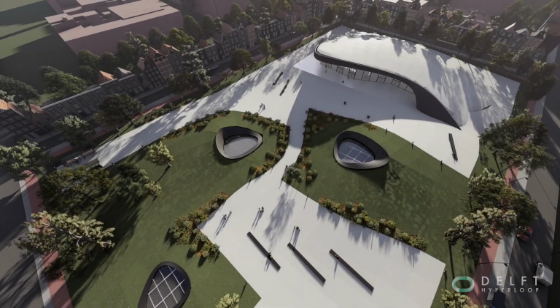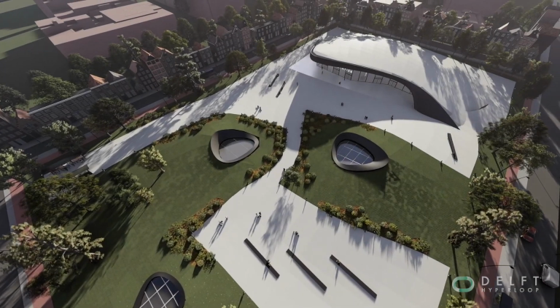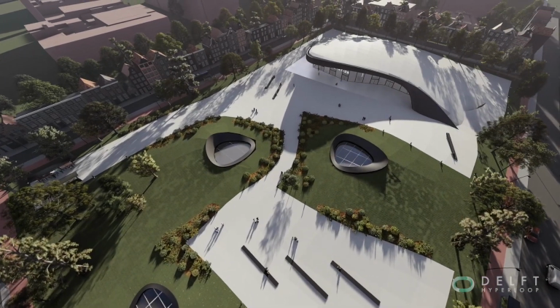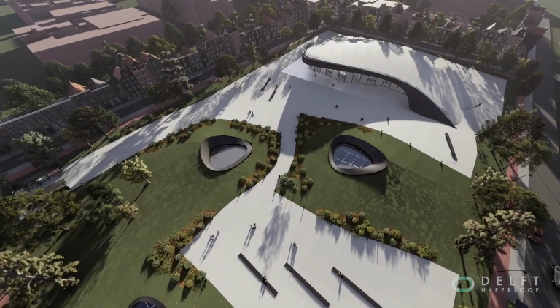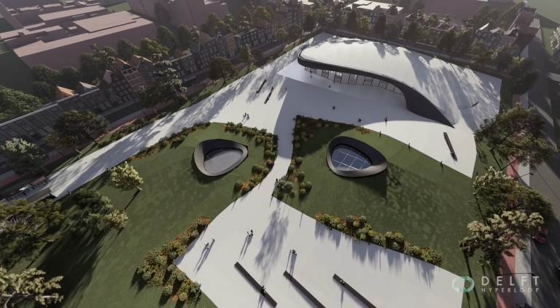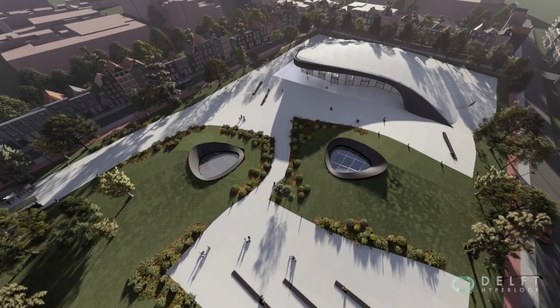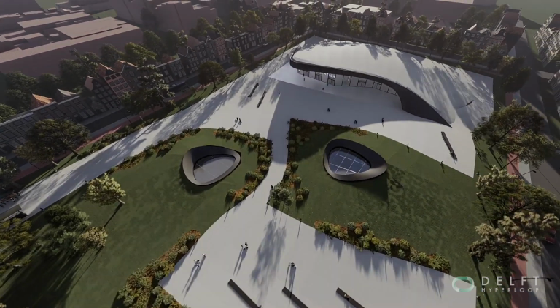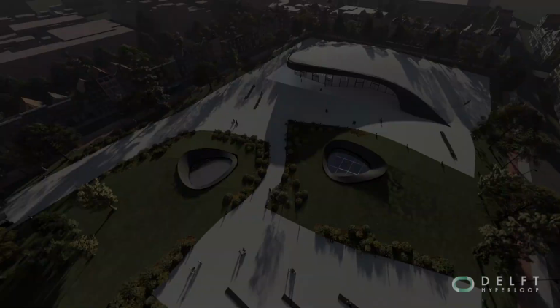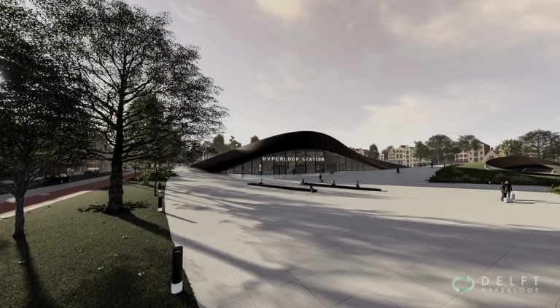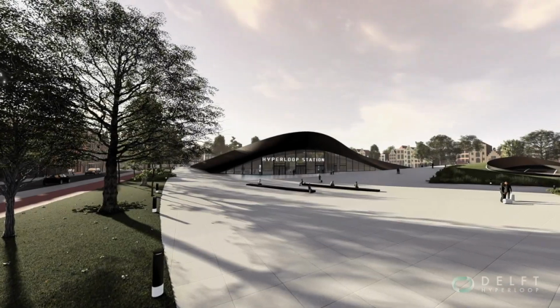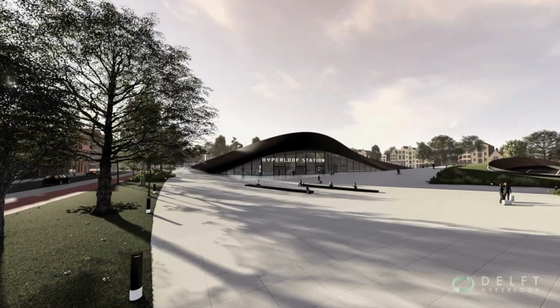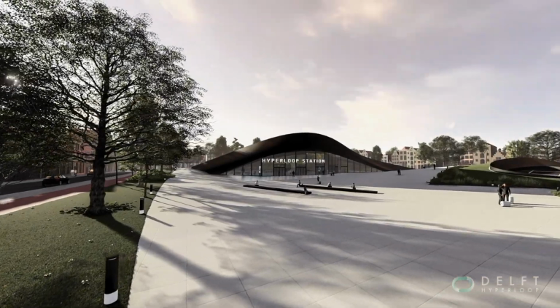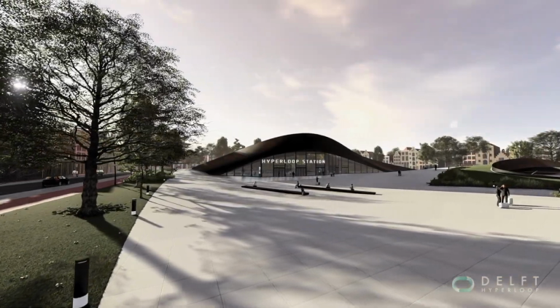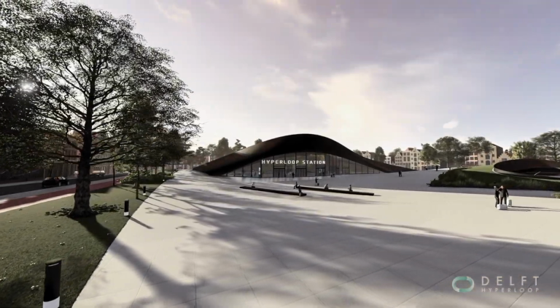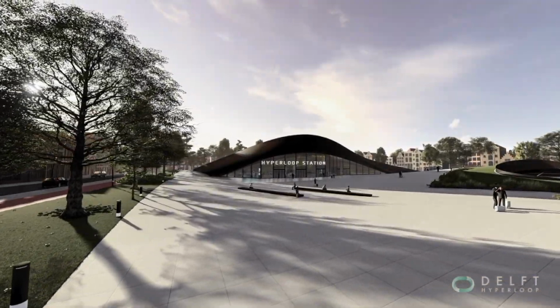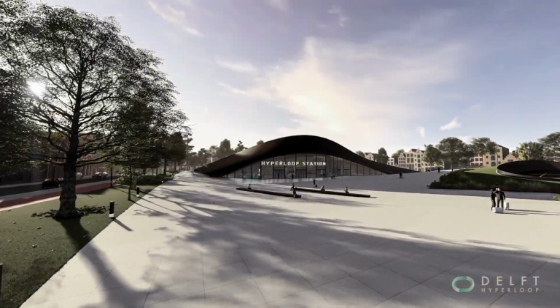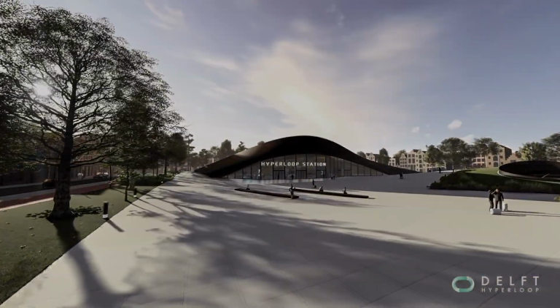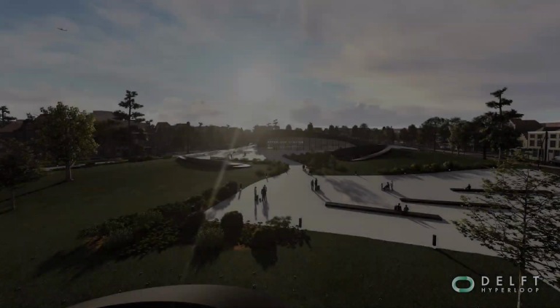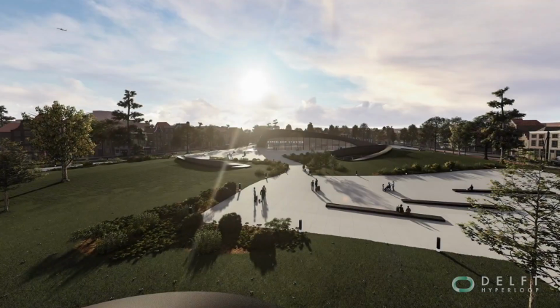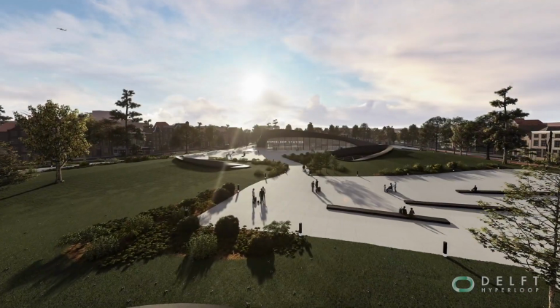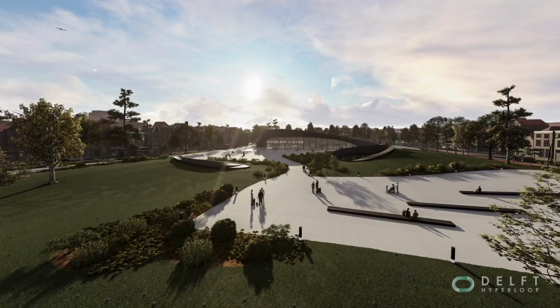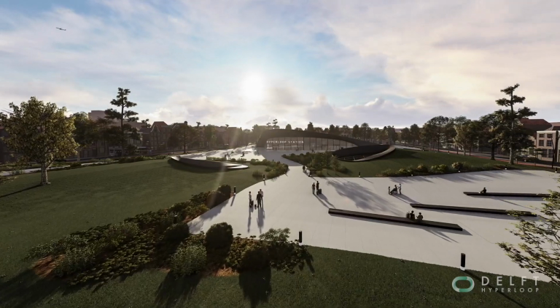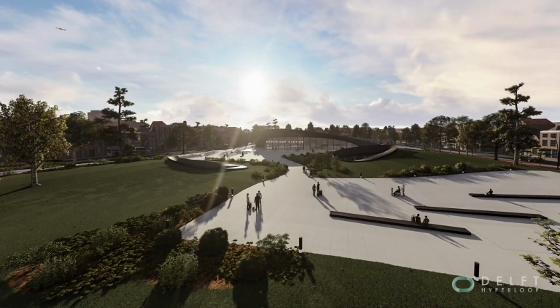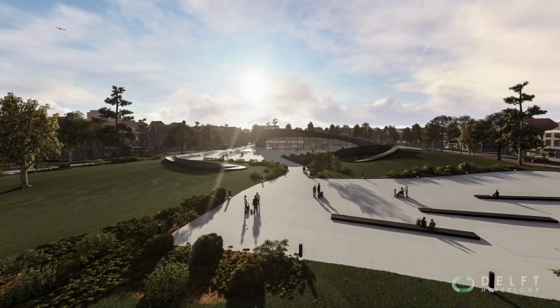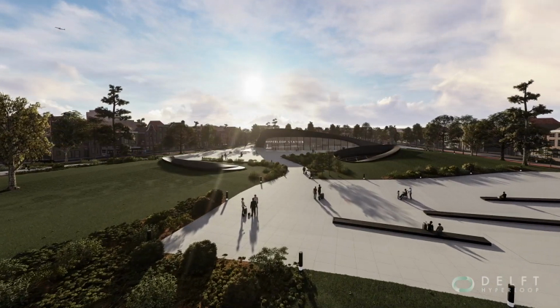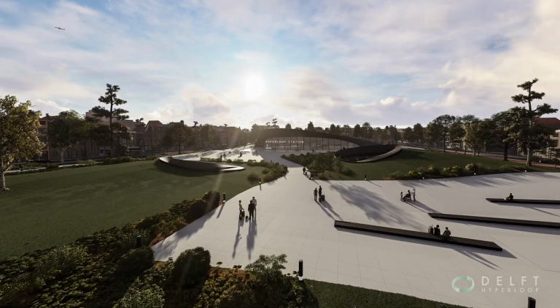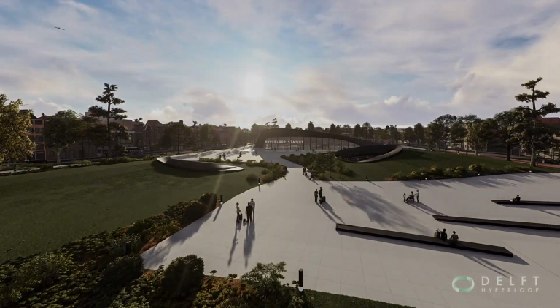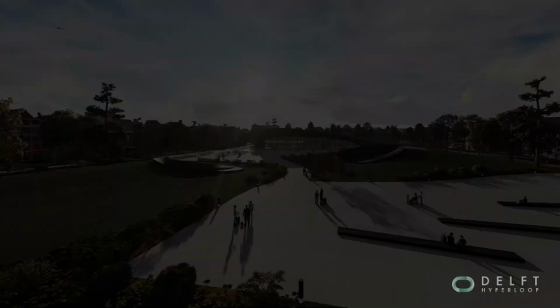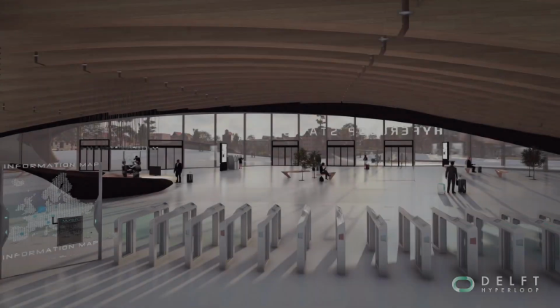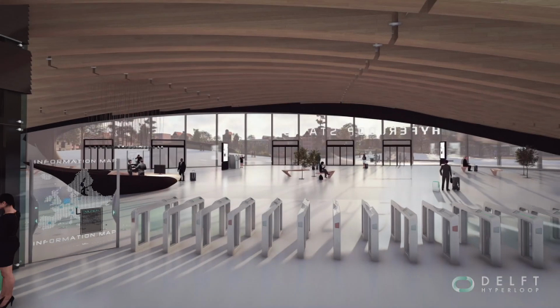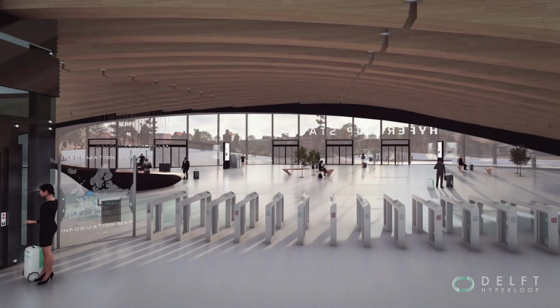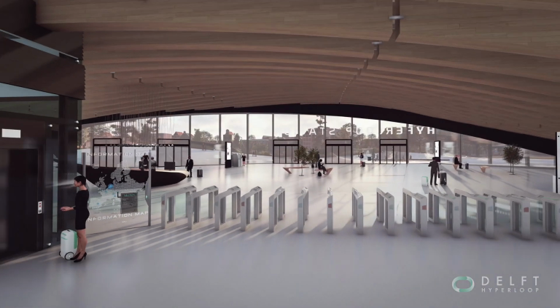Existing infrastructure within the city will be connected to the Hyperloop, enhancing new urban networks. Unlike airports and train stations, Hyperloop will not take up significant urban space at ground level.